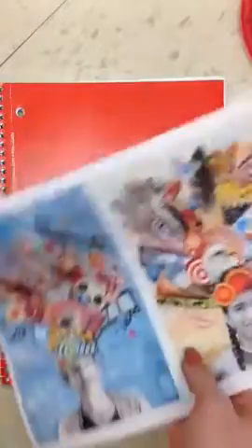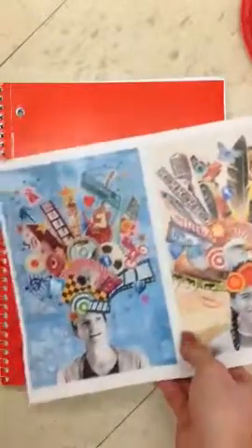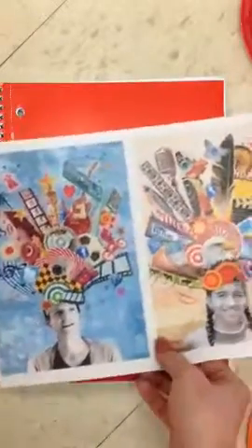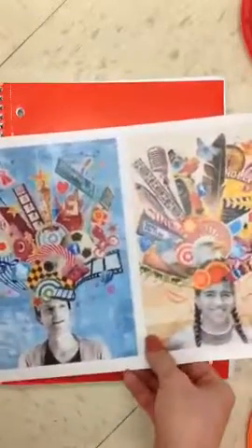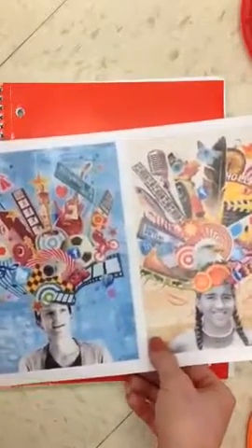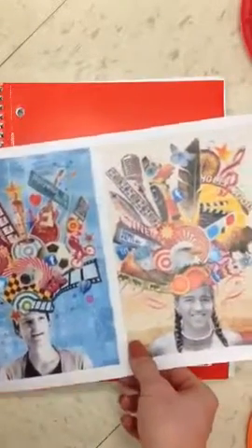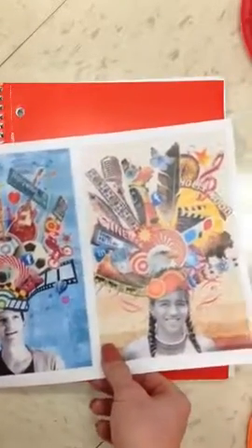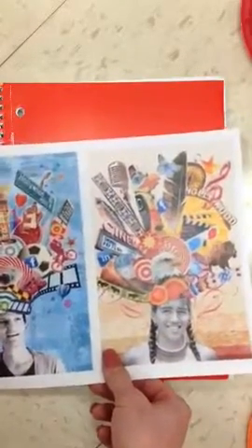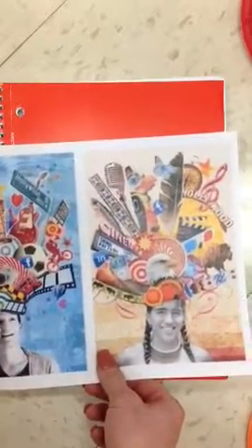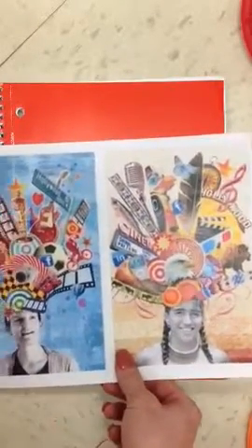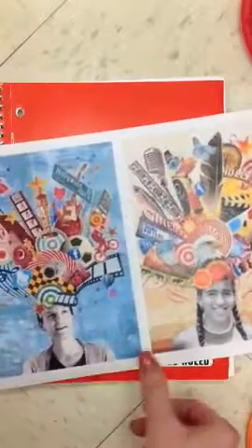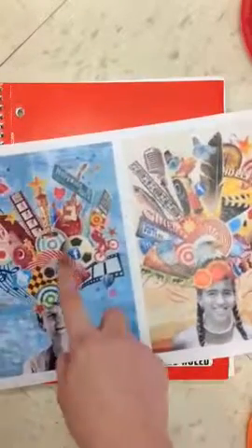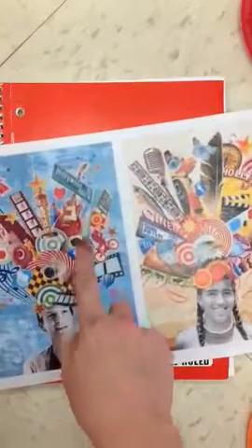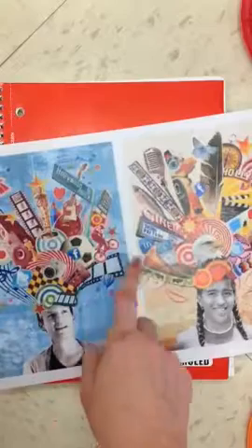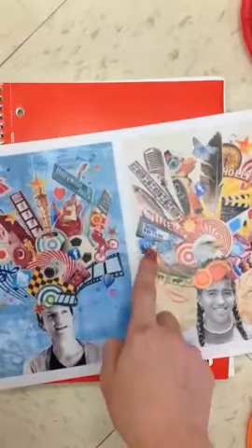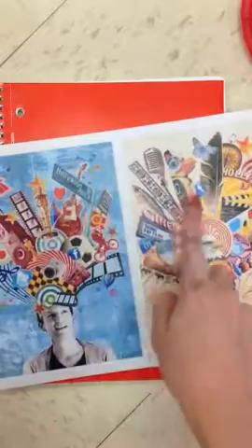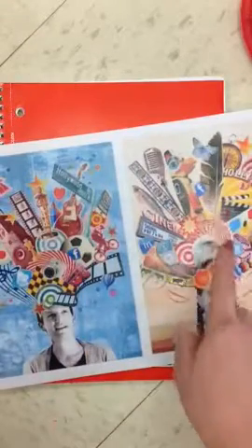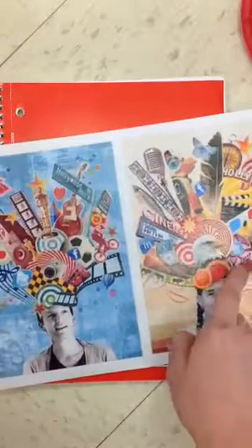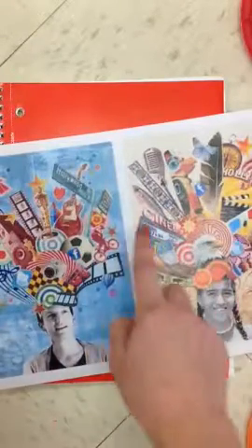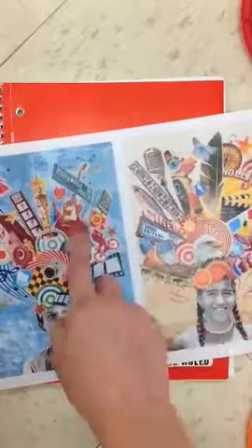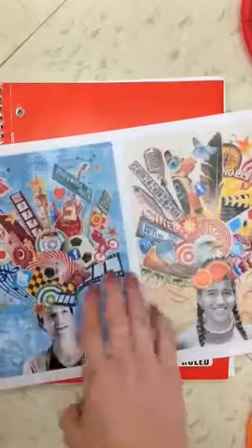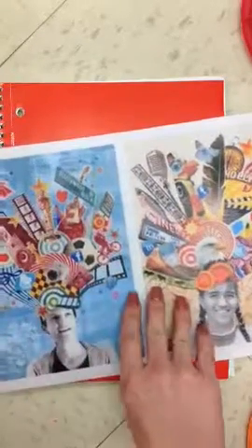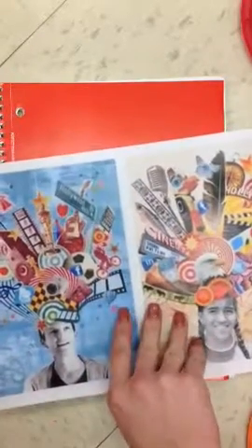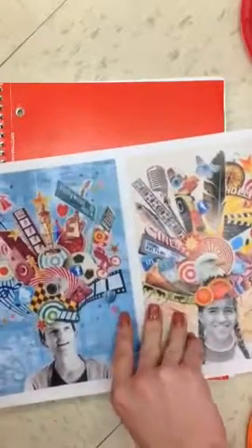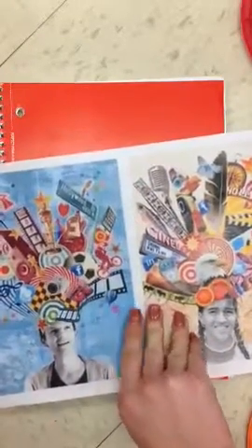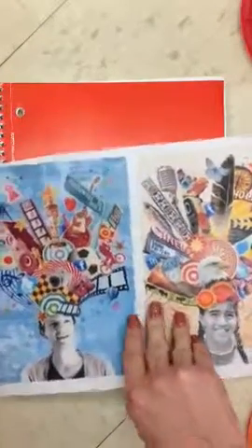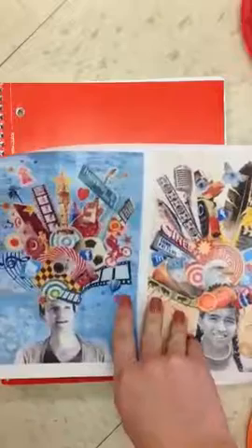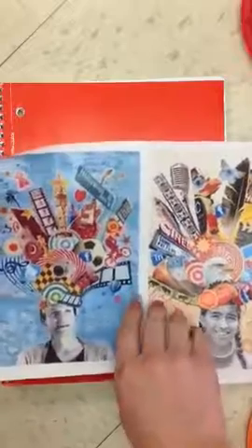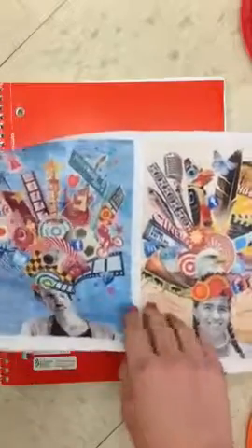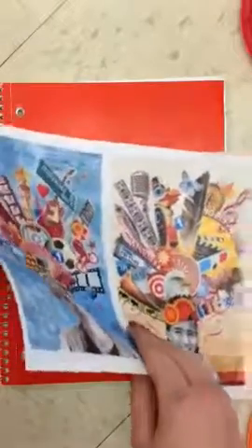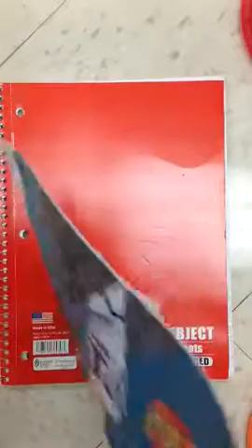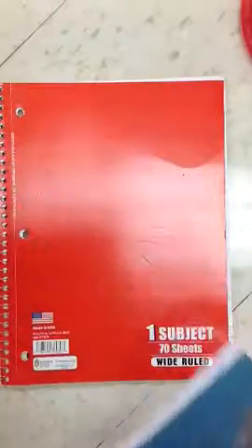Here's an example of two collages. You could just go this route and cut out a bunch of different pictures from the magazines that you think describe you or things that you like. You can use the magazines or you can use the computer to print some pictures.